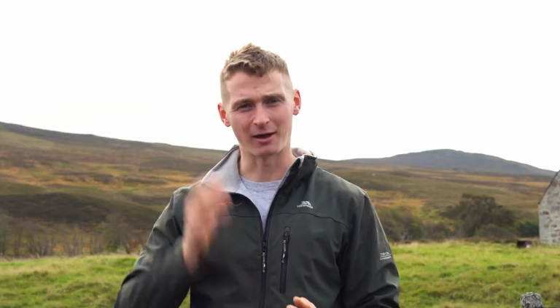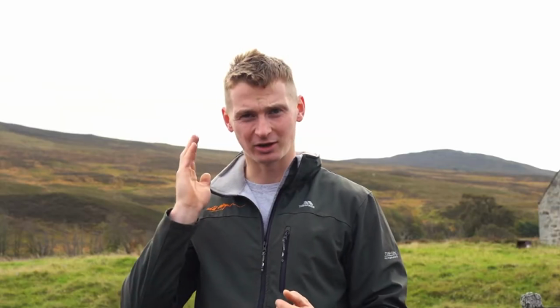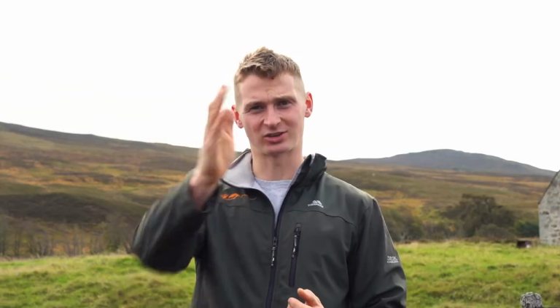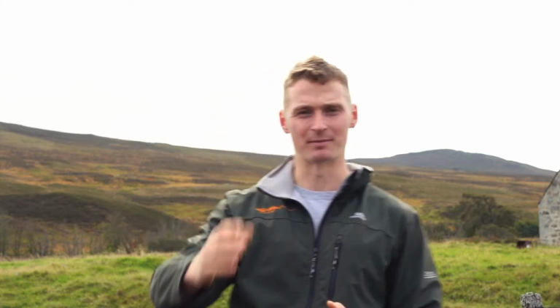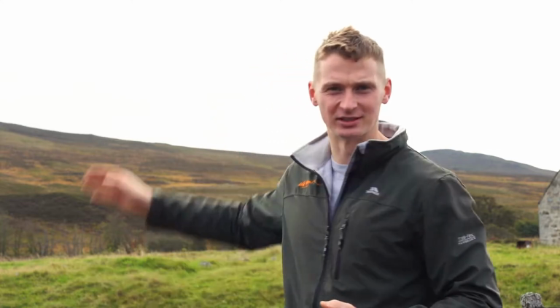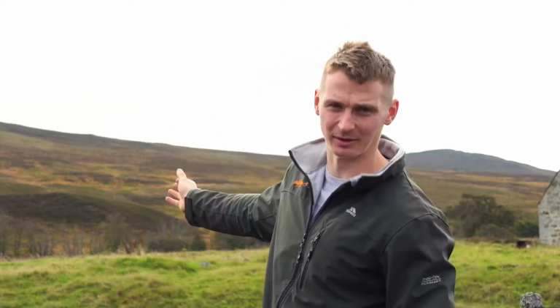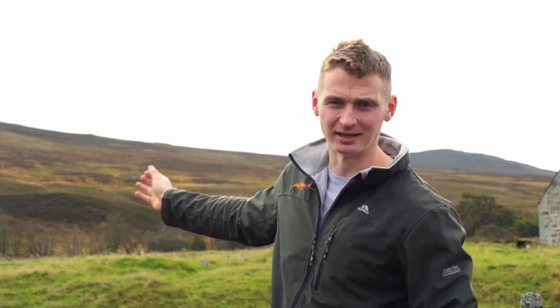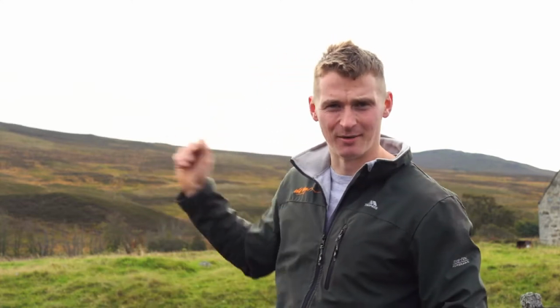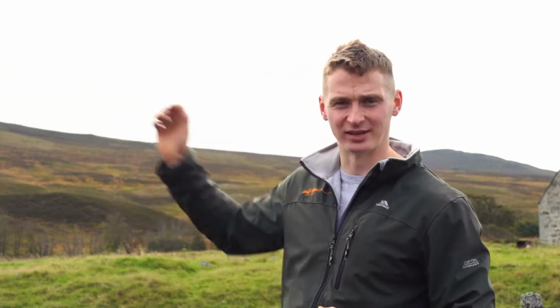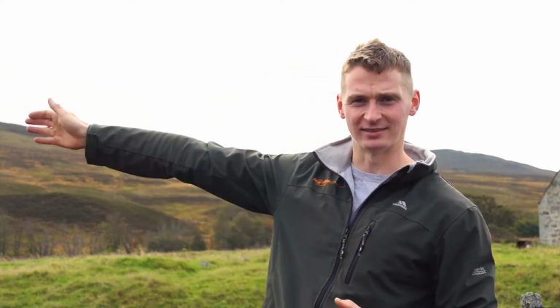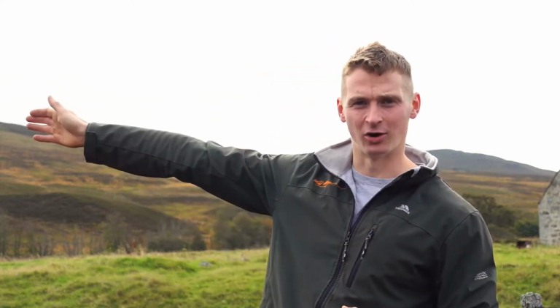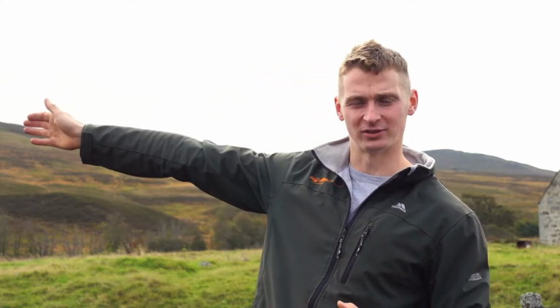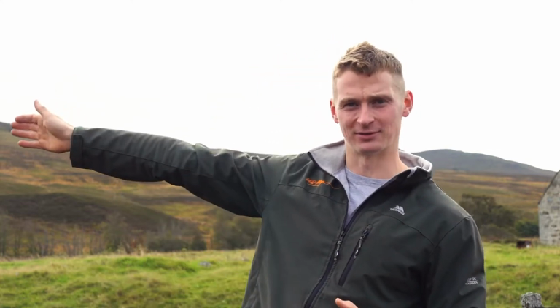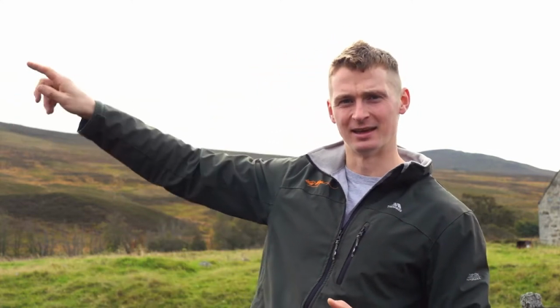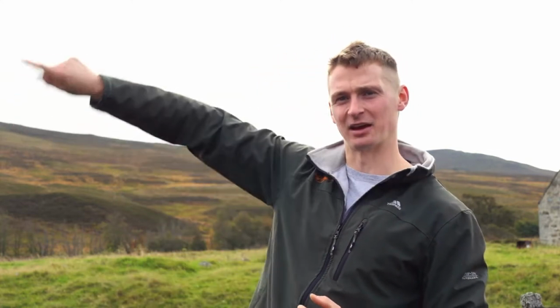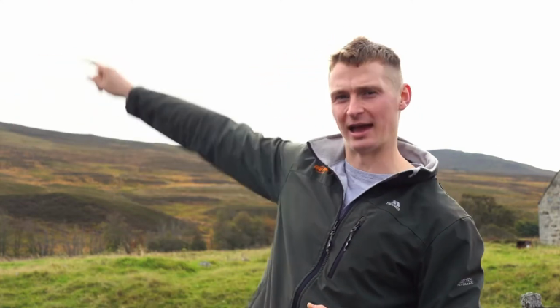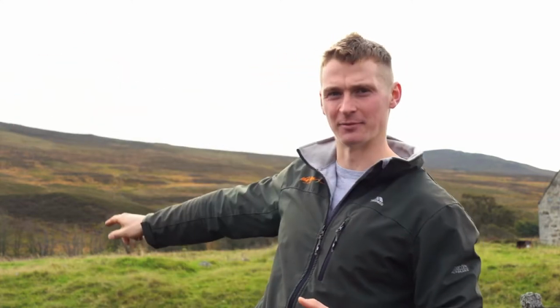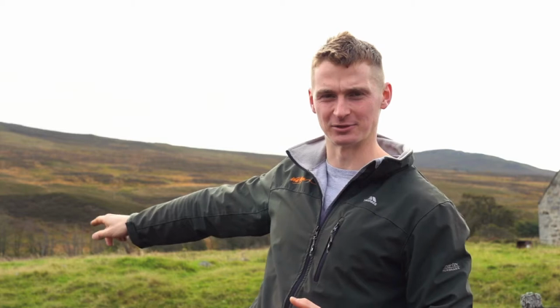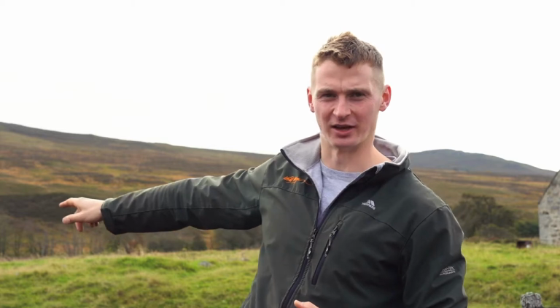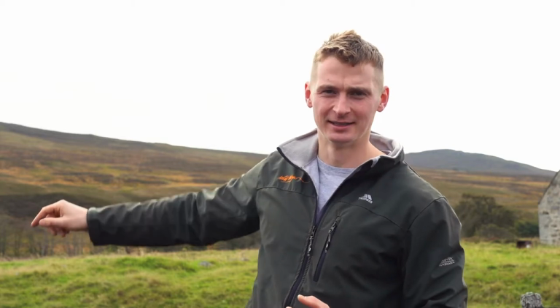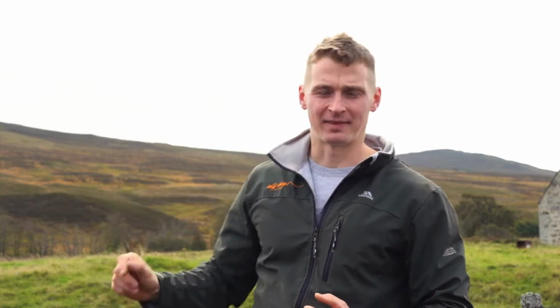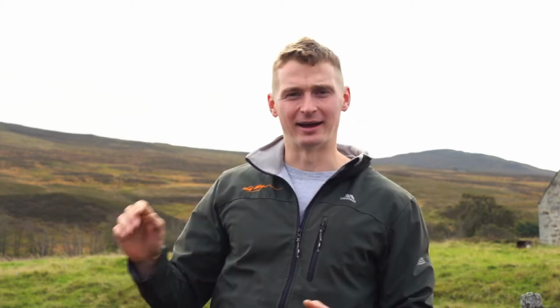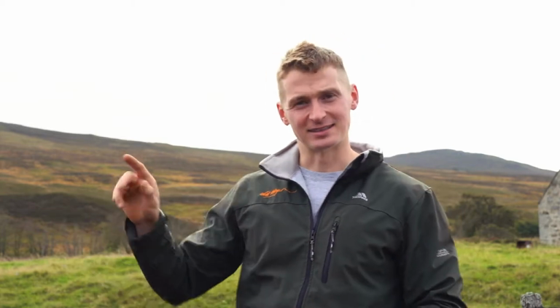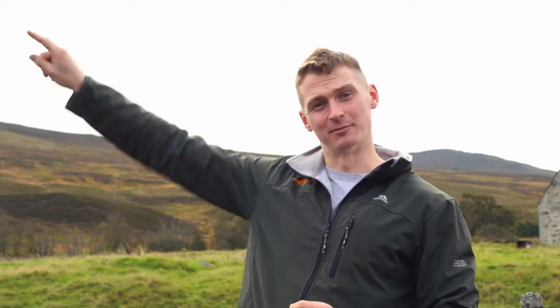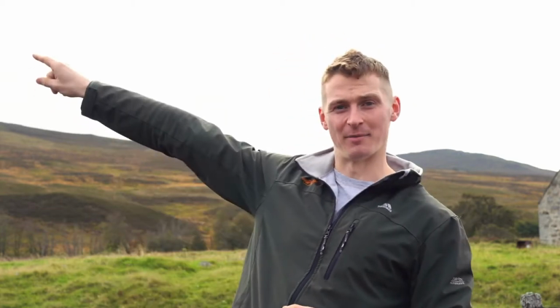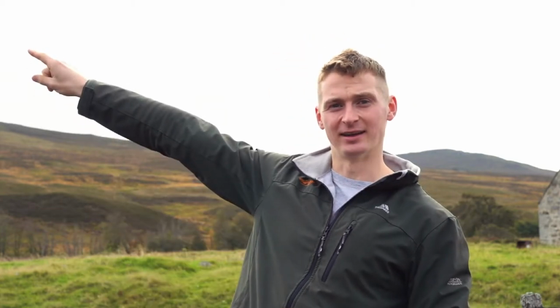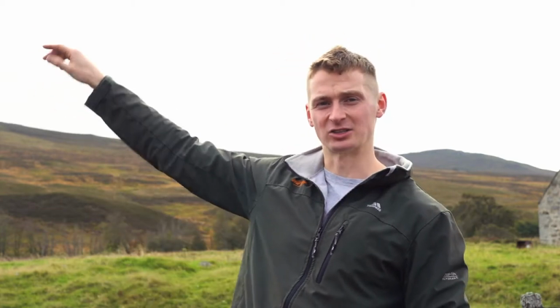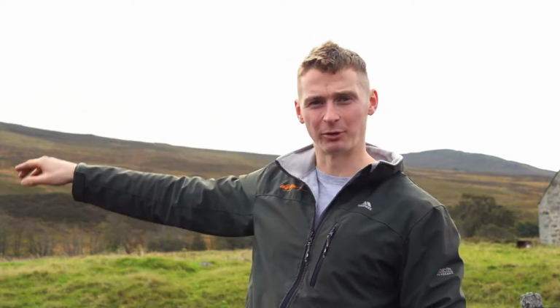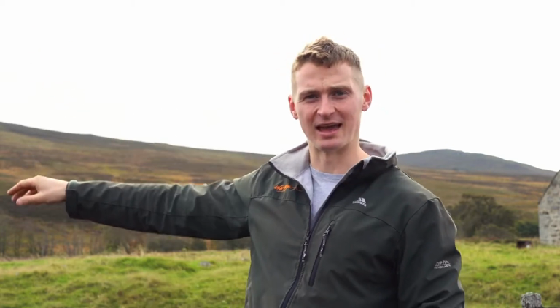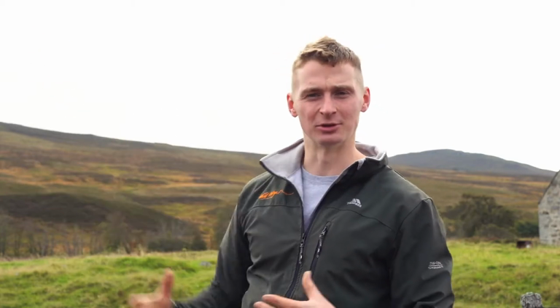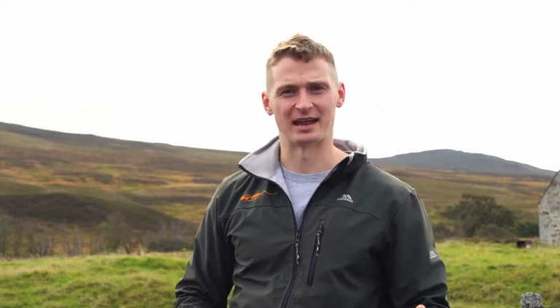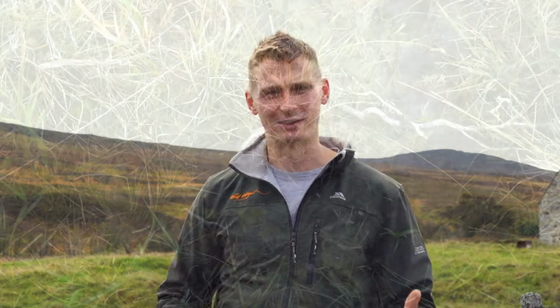Rather than going straight up the mountain as you see behind me, I'm going to try and take a detour off to the left of them and then come down from the edge of the ridge line. That way I can see them from up high and try and approach them using the natural cover.